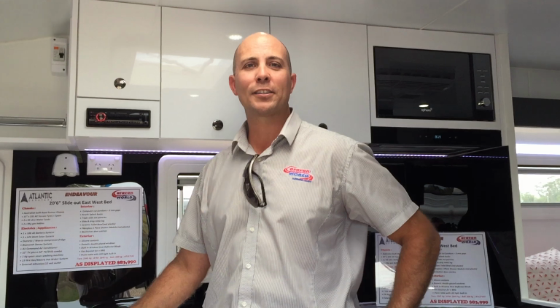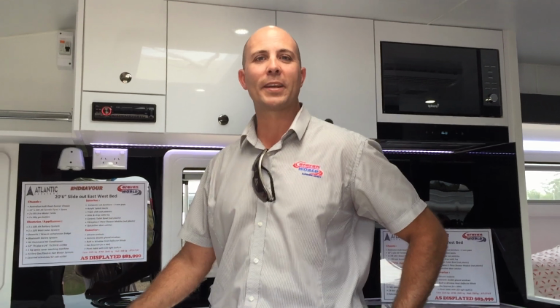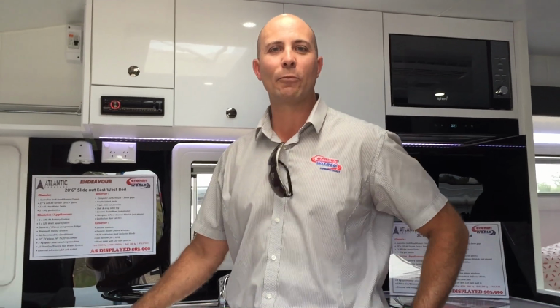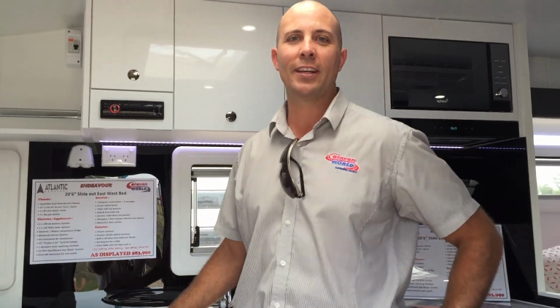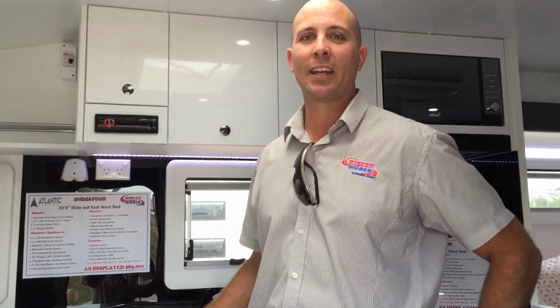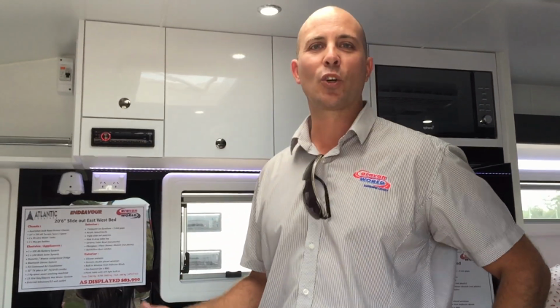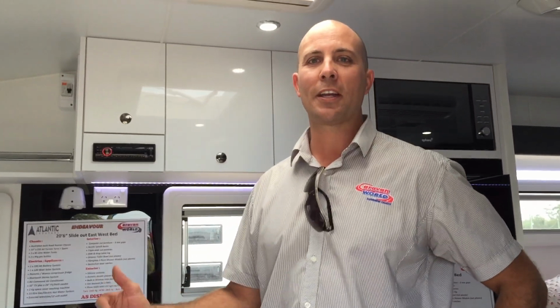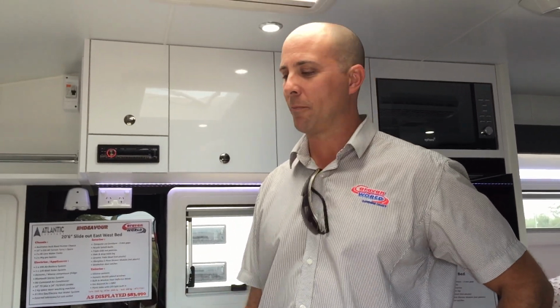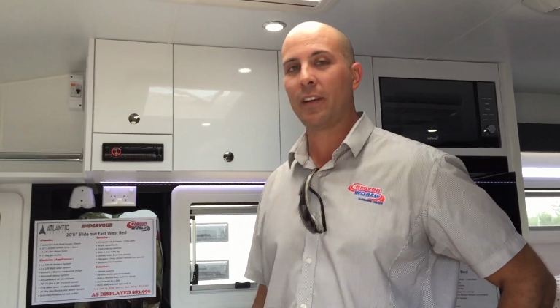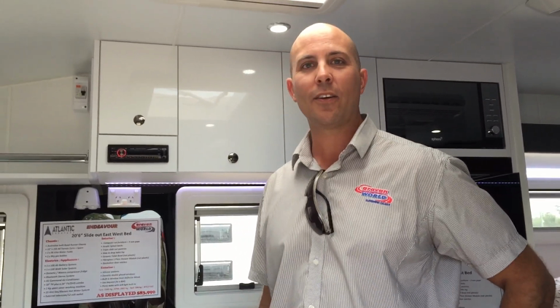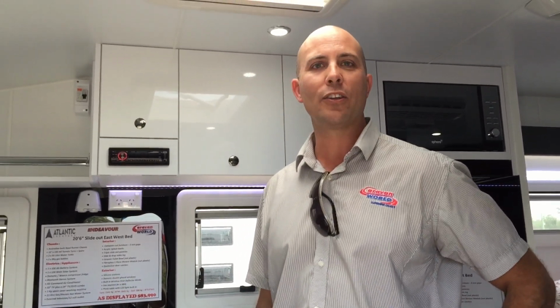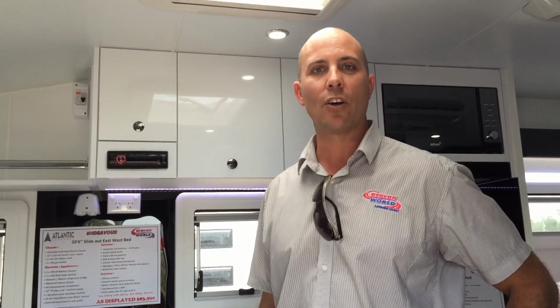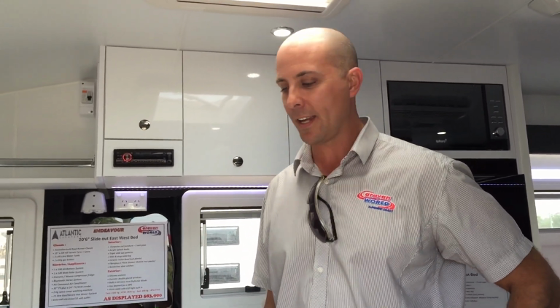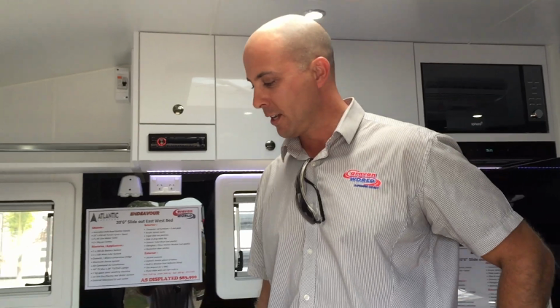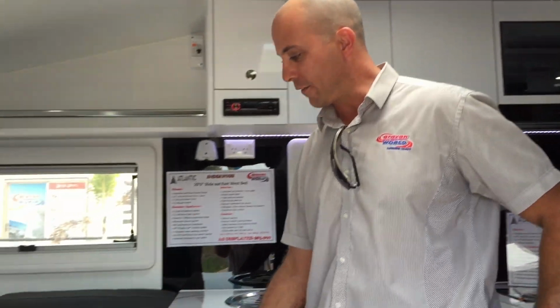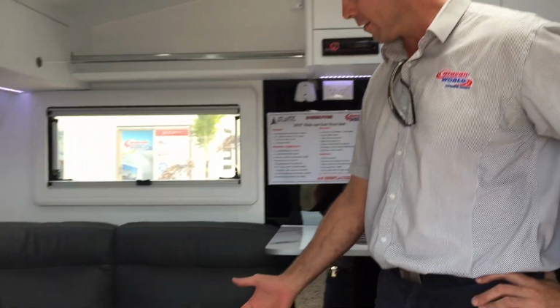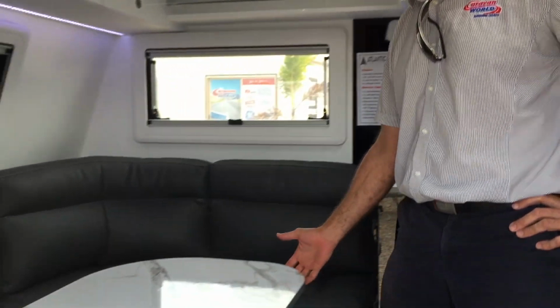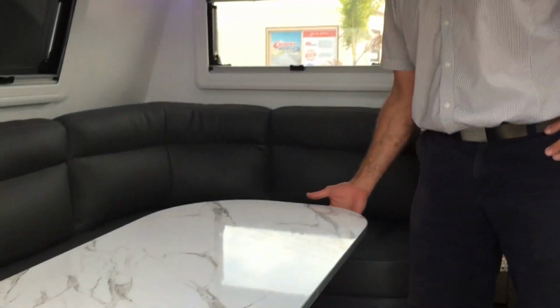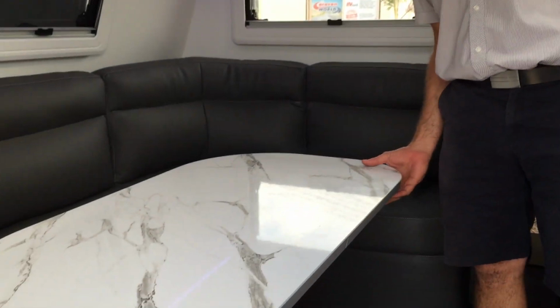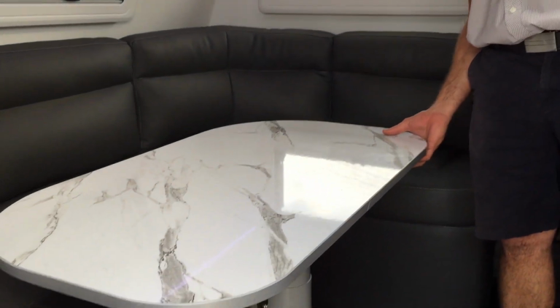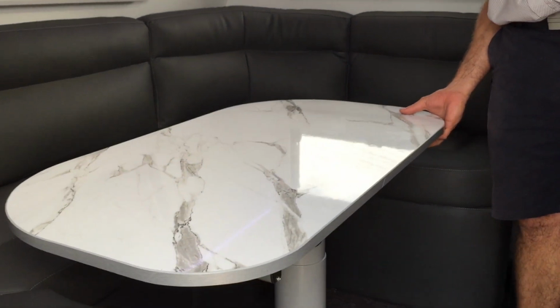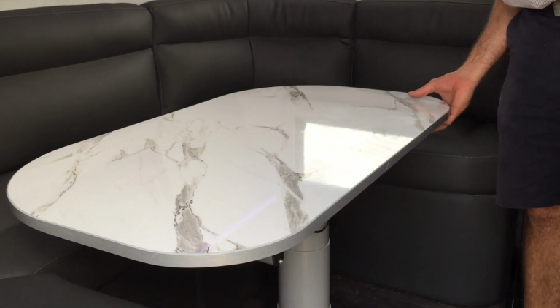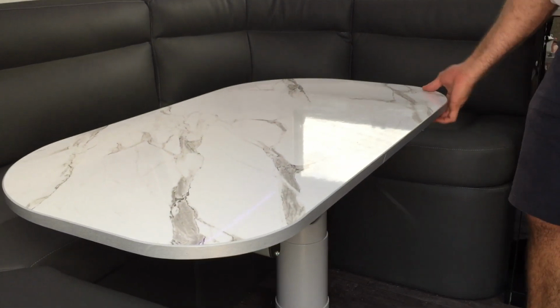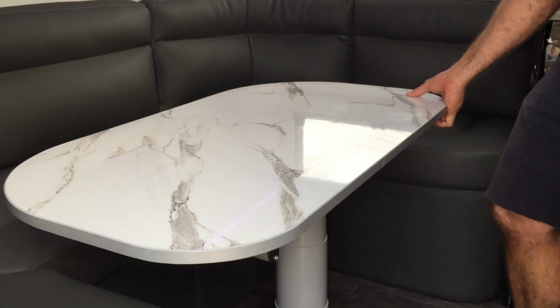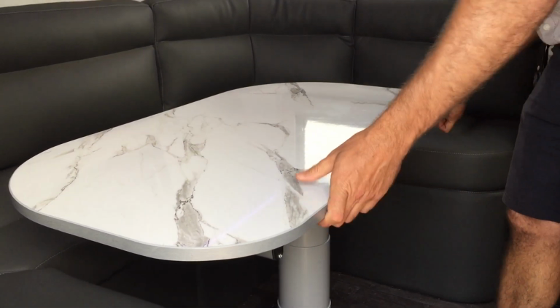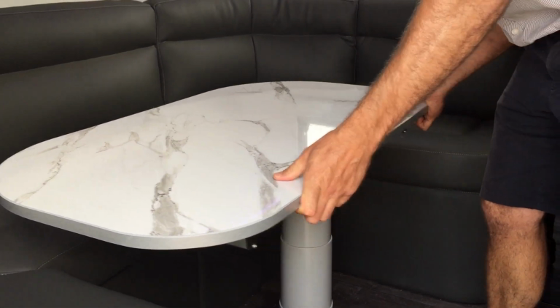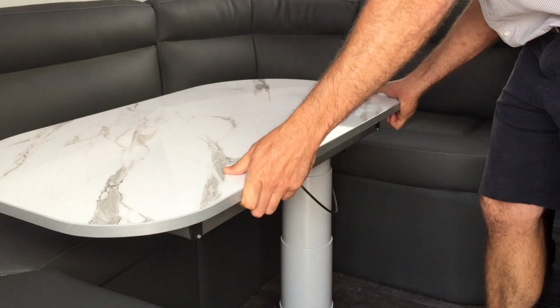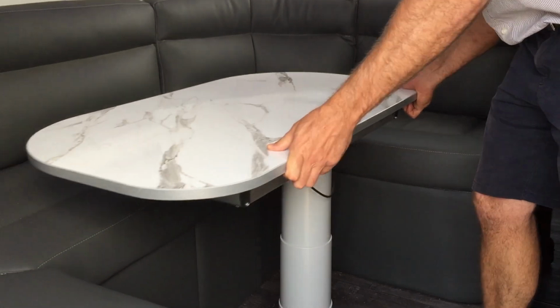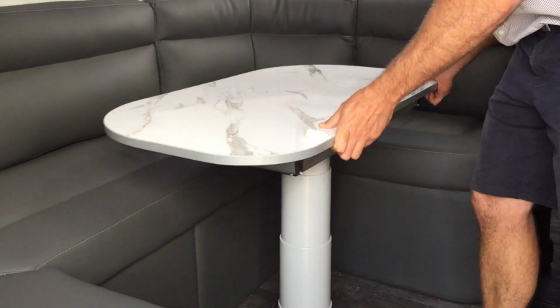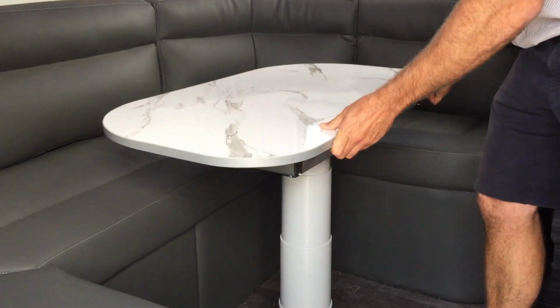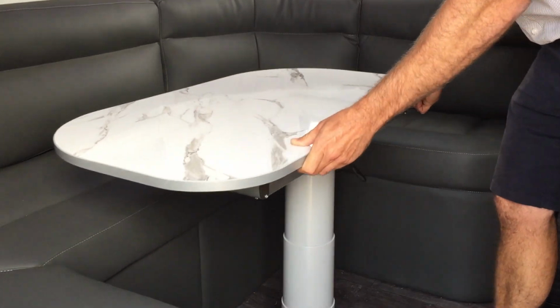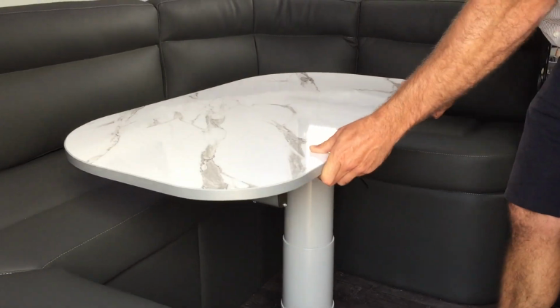Hi, it's Luke from Caravan World here, and here's a quick impromptu video on our new slider legs. For those of you who don't know, there's a lever up under here. Pull it up and your taper leg will go in and out in all sorts of positions.